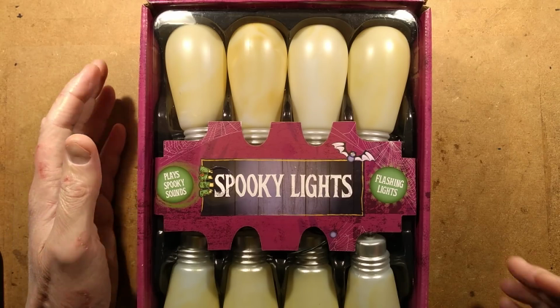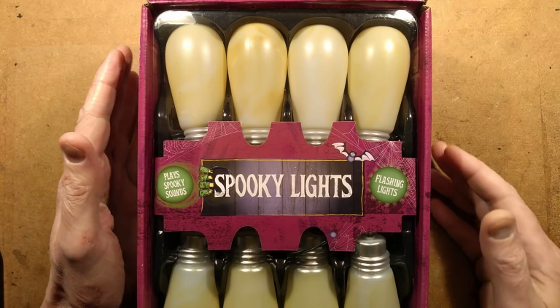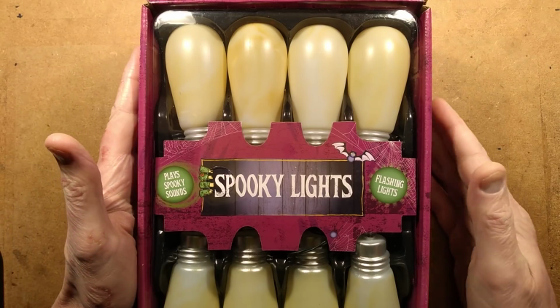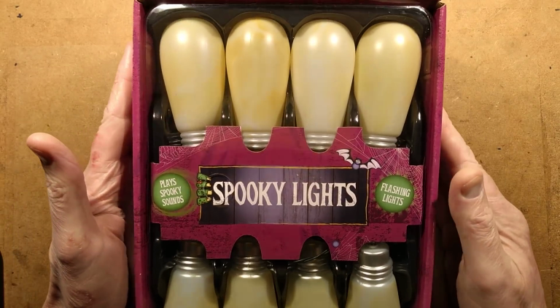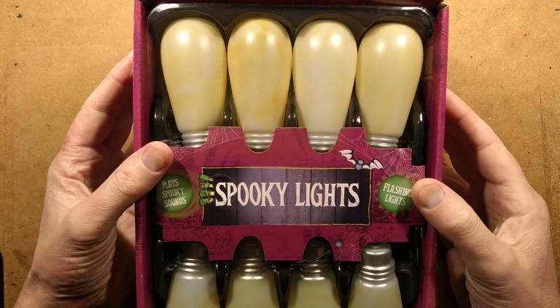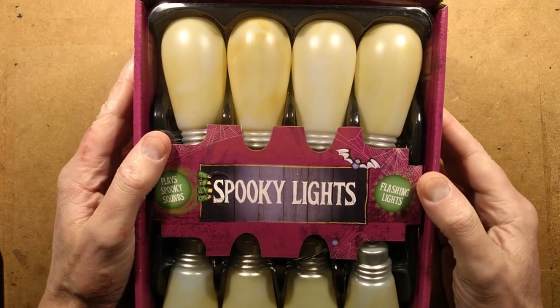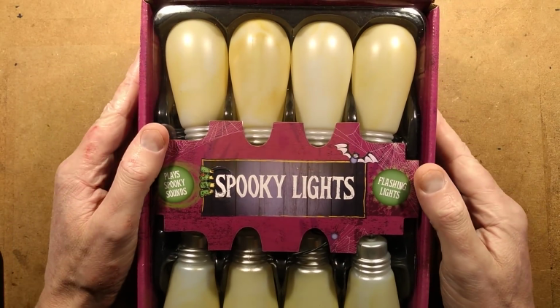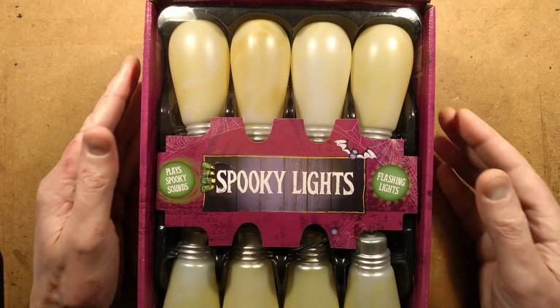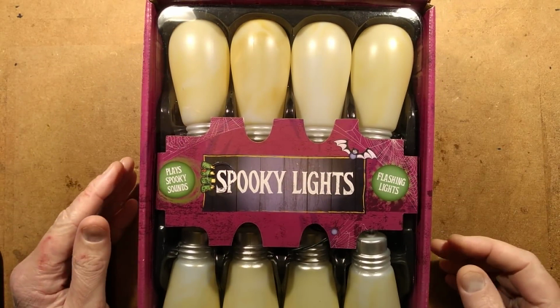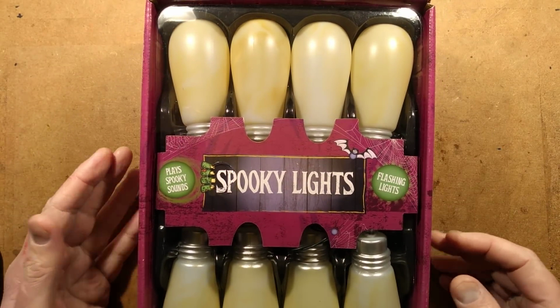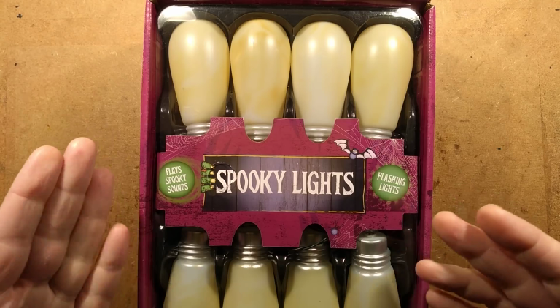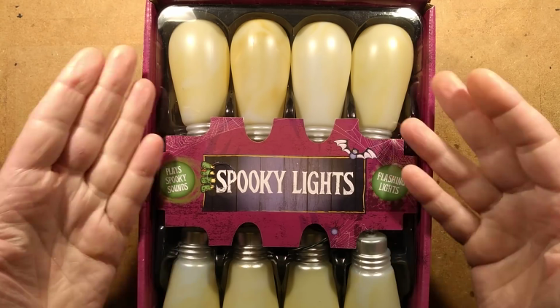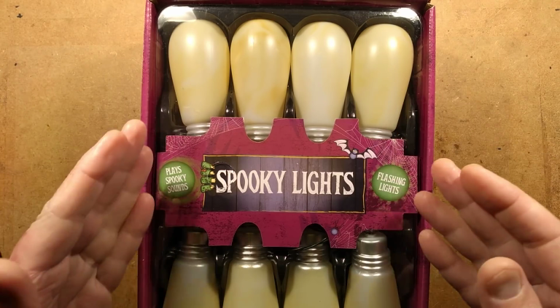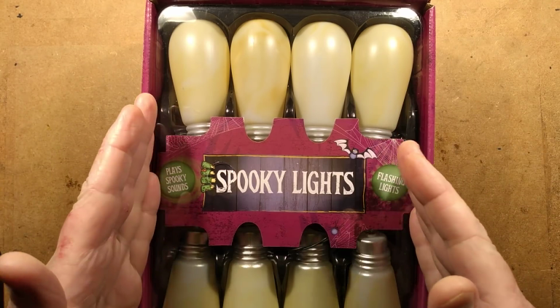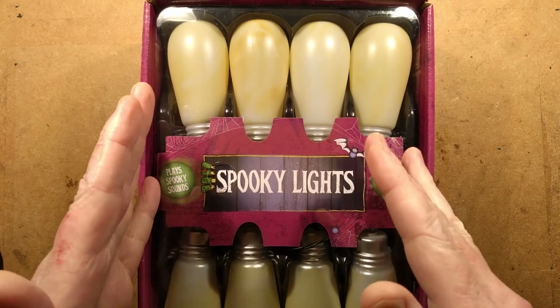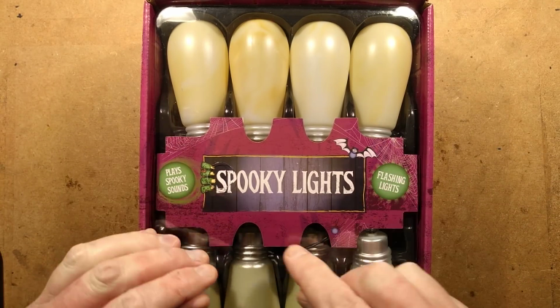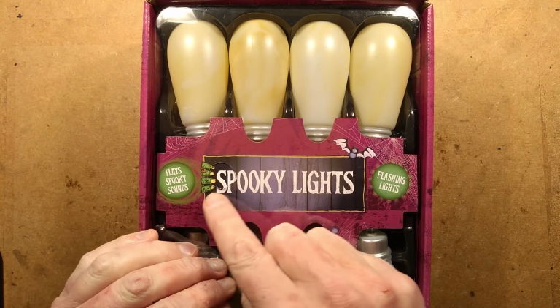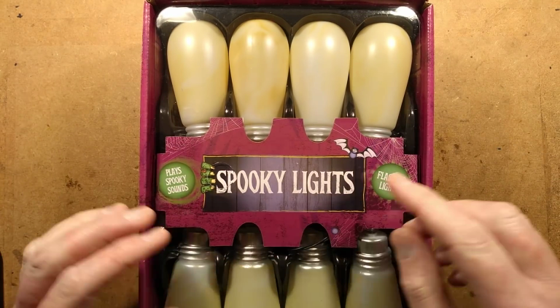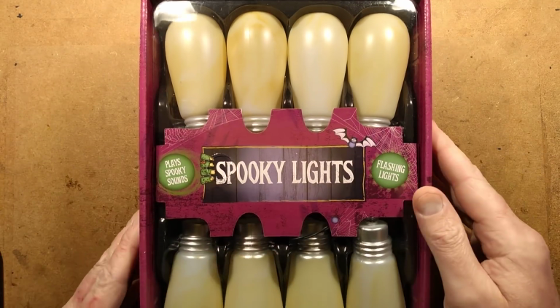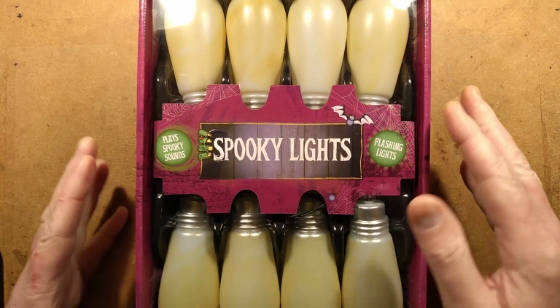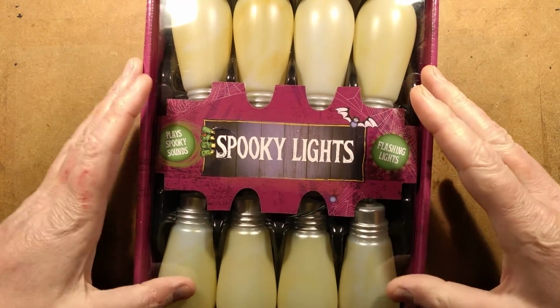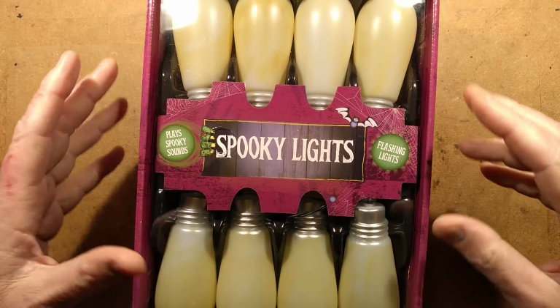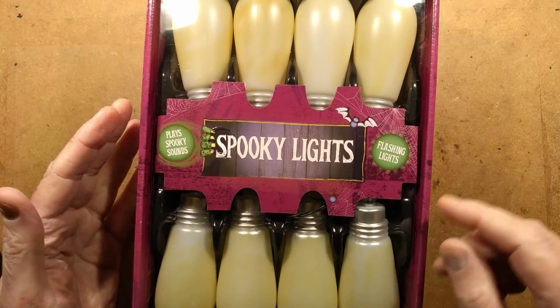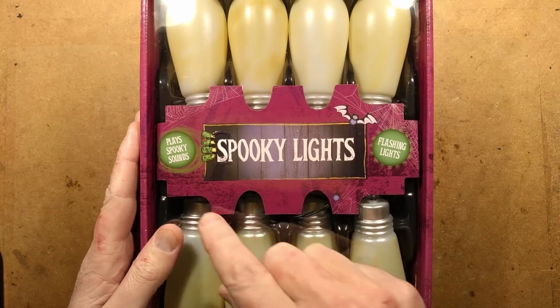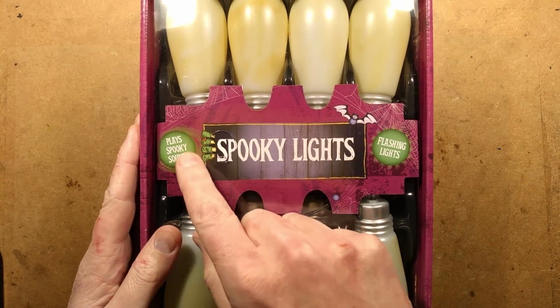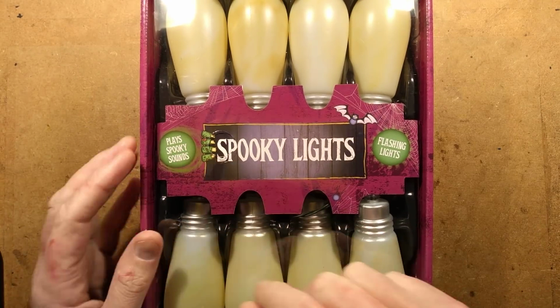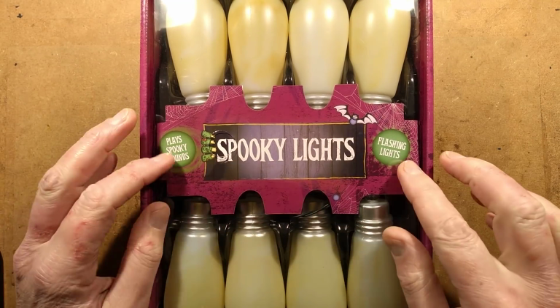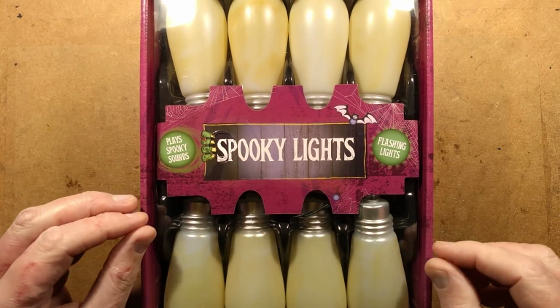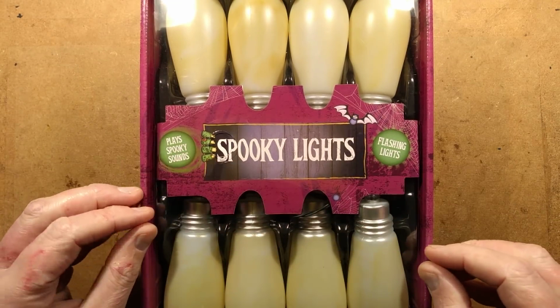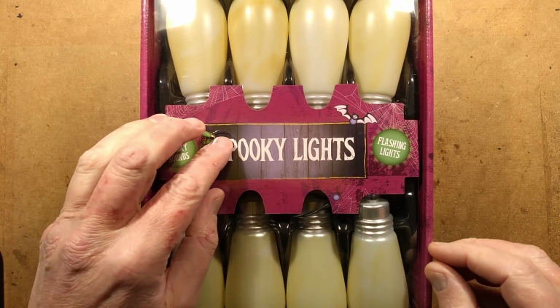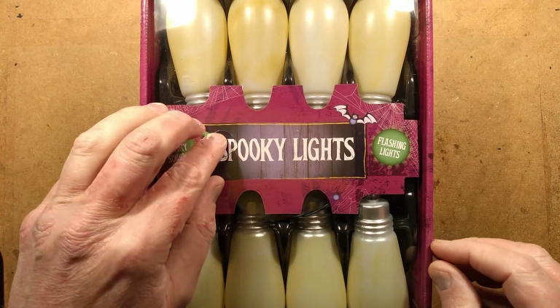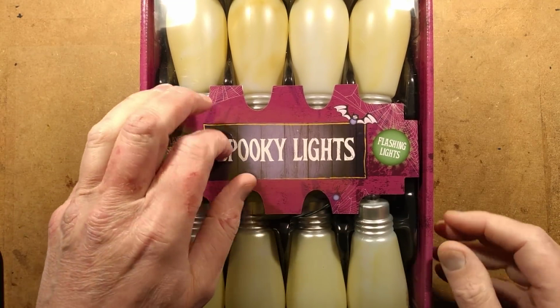Halloween is approaching, Poundland has its spooky stock in, so I thought let's buy some of the items. One of the items was this set of spooky lights, which you get eight lights and it supposedly plays spooky sounds and has flashing lights. Let's investigate.